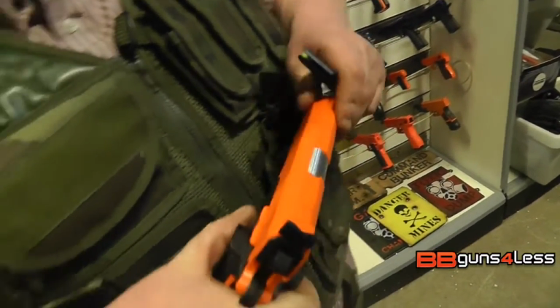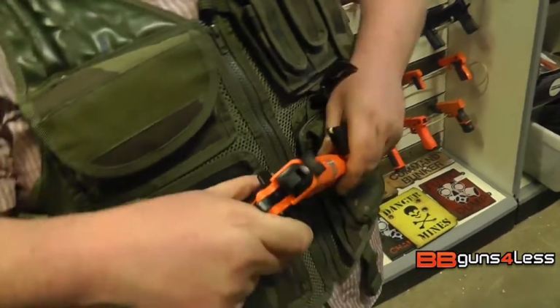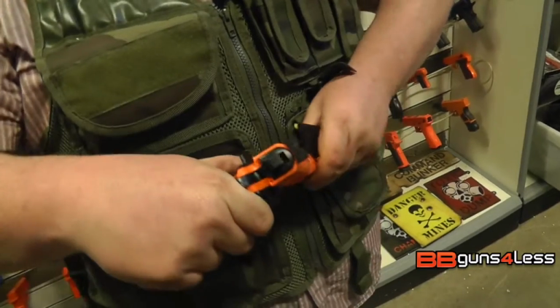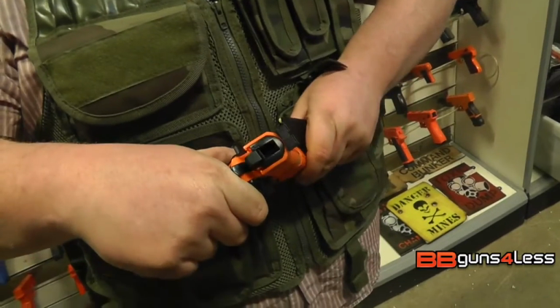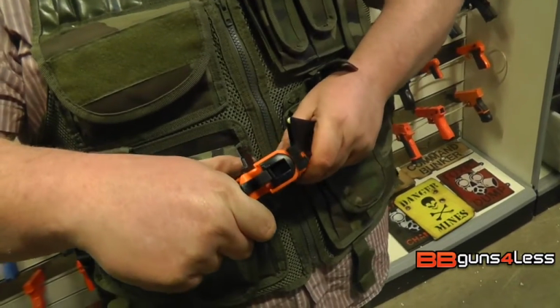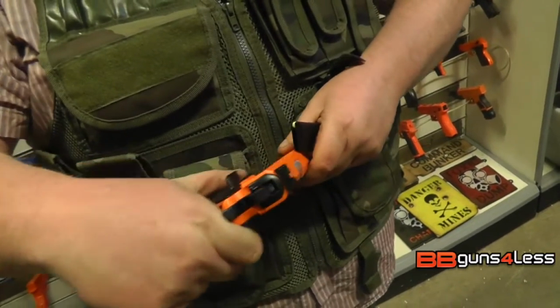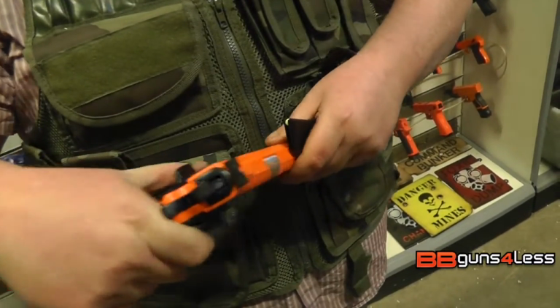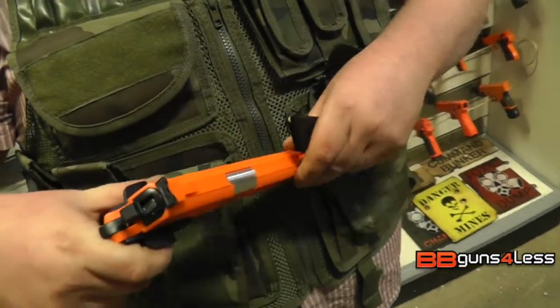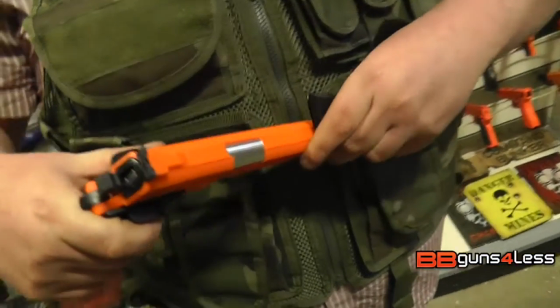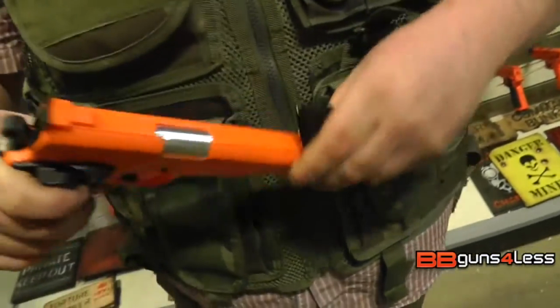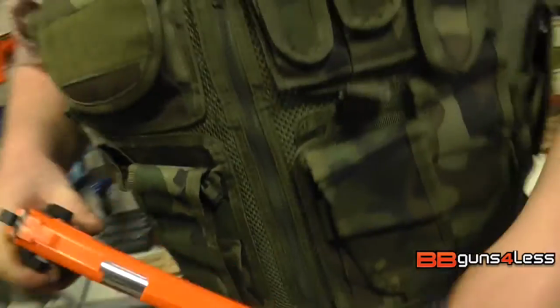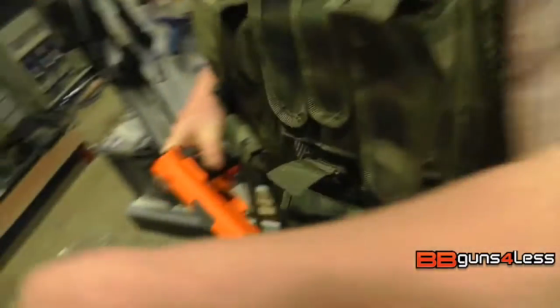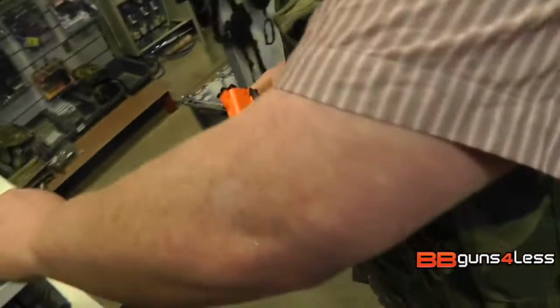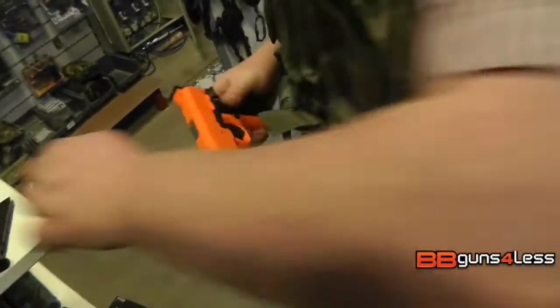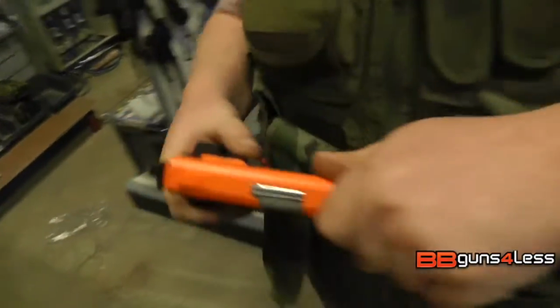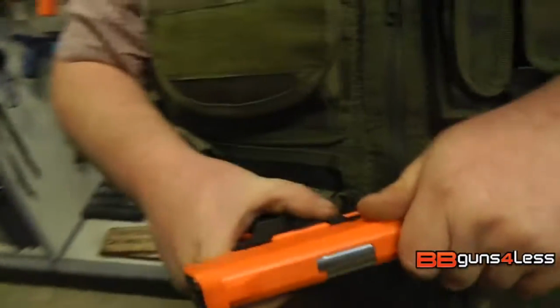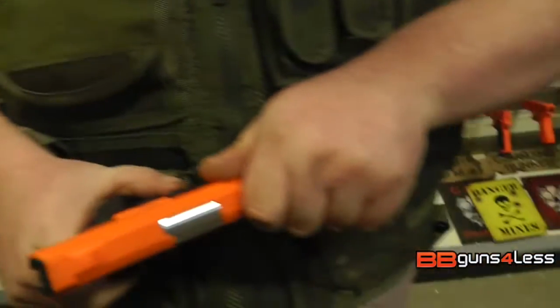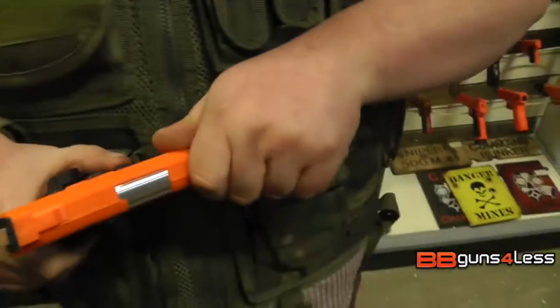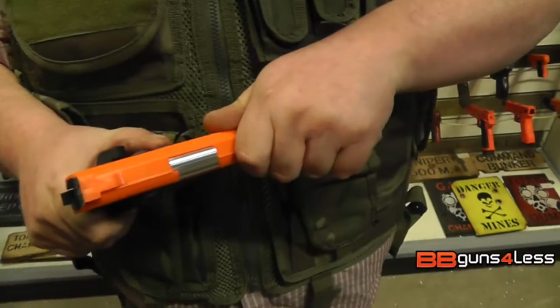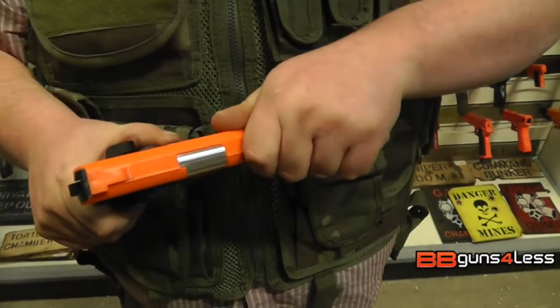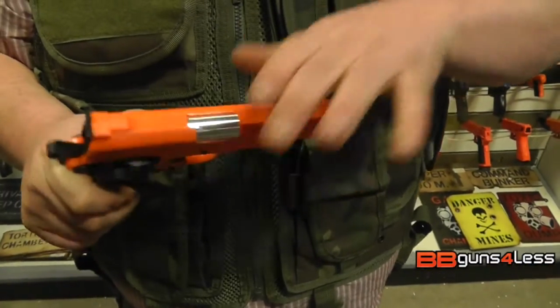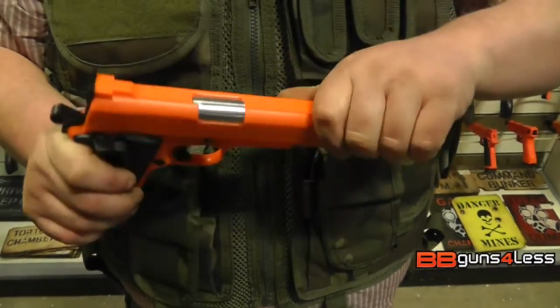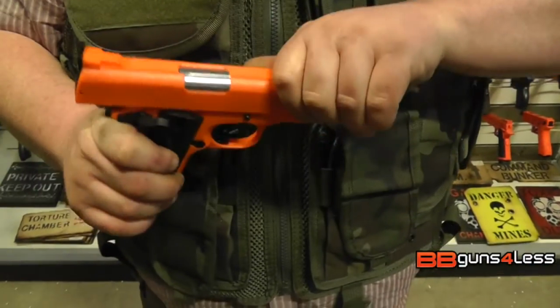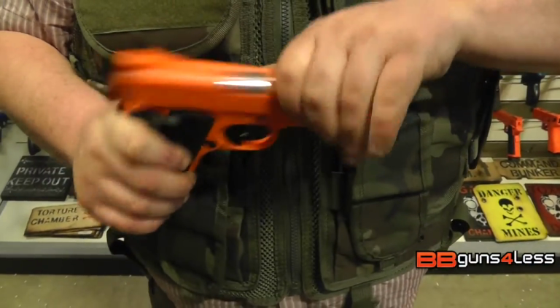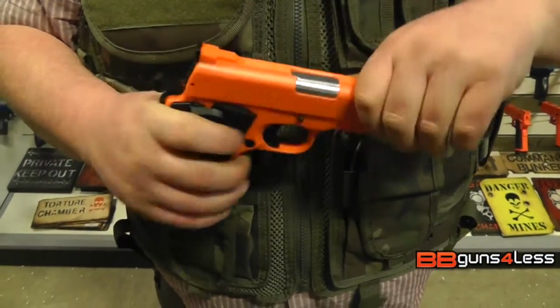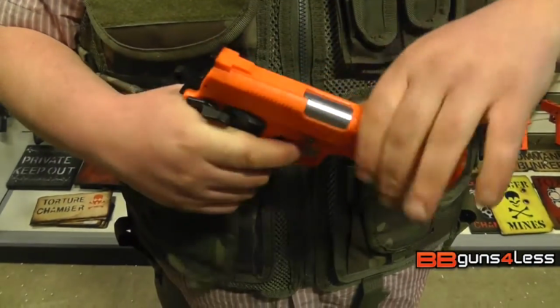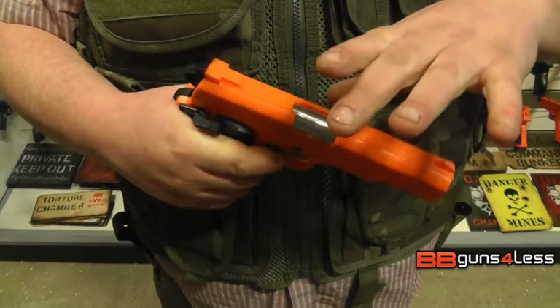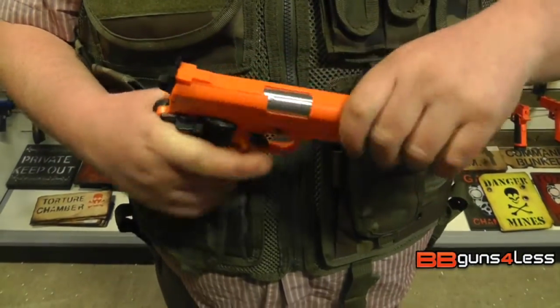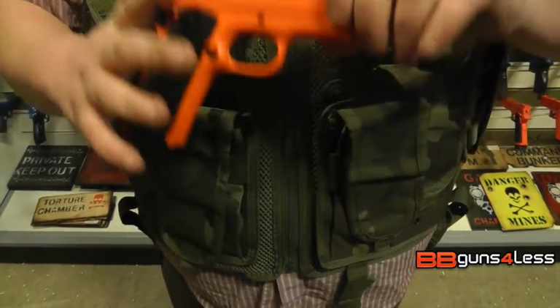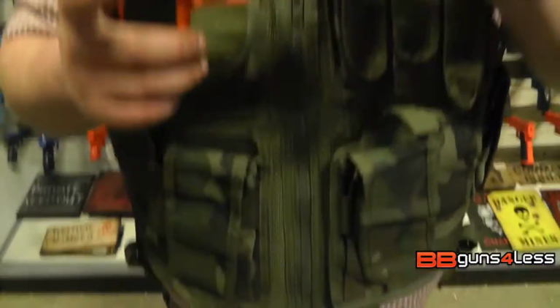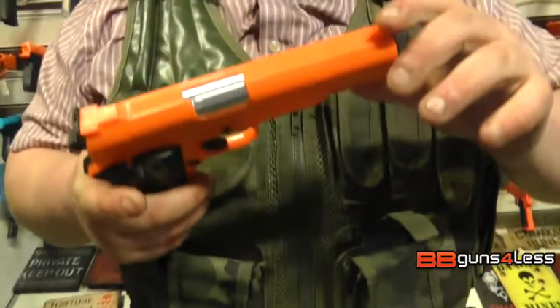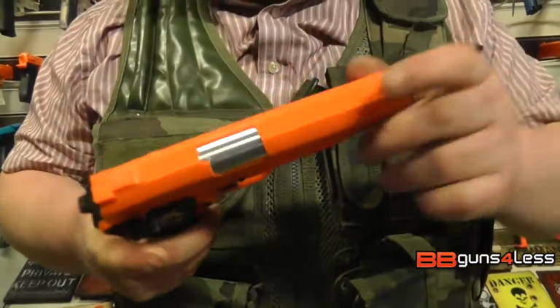Looking at the slide — this is quite a heavy slide. It doesn't lock, so it's just going to keep going back and forth.